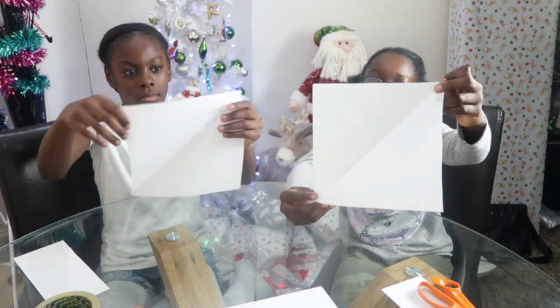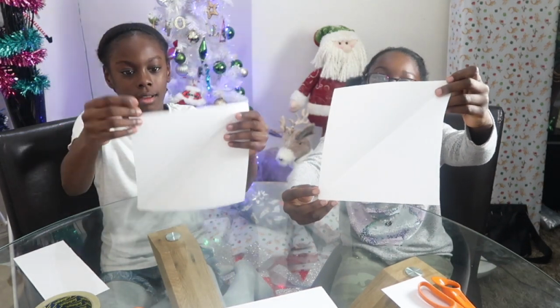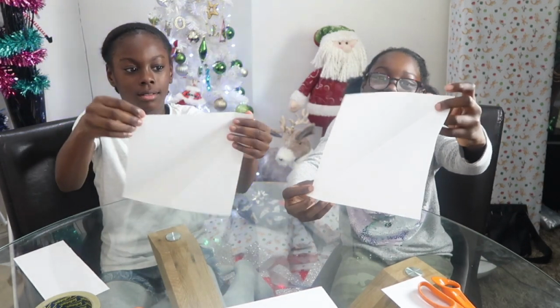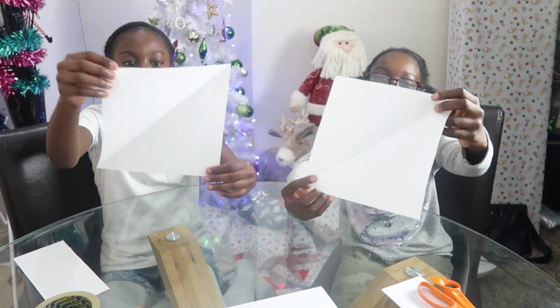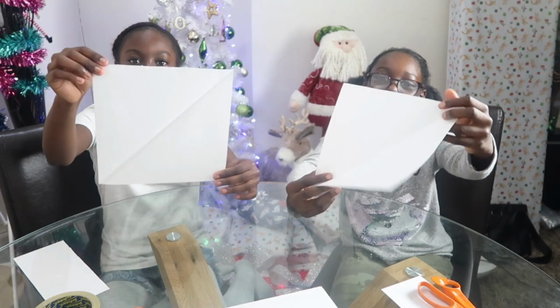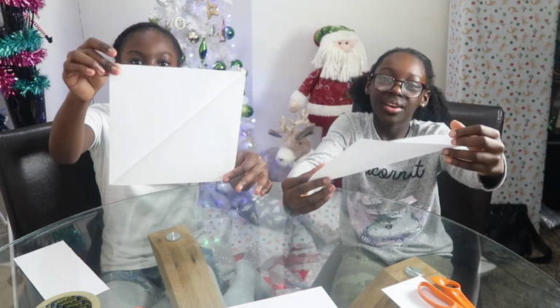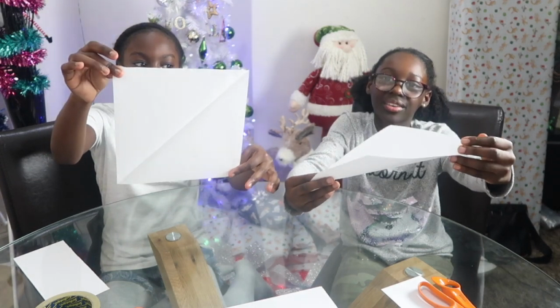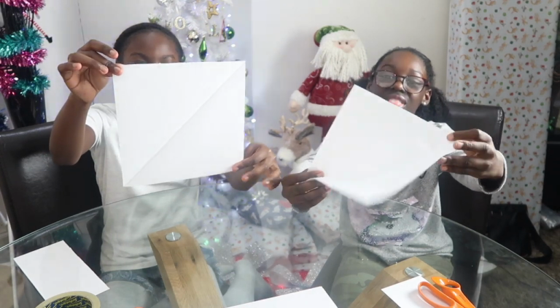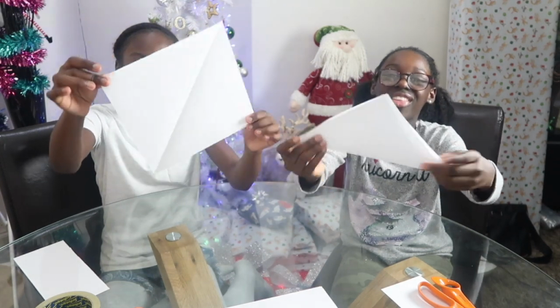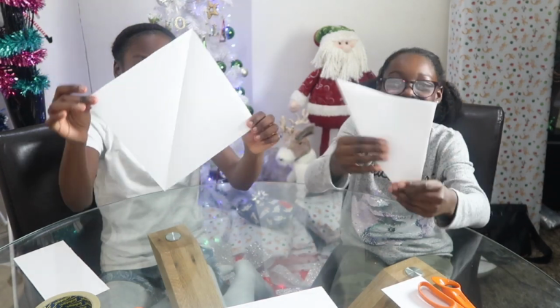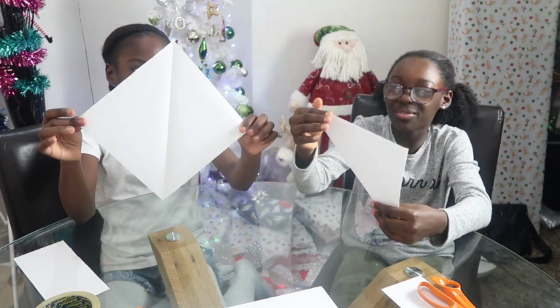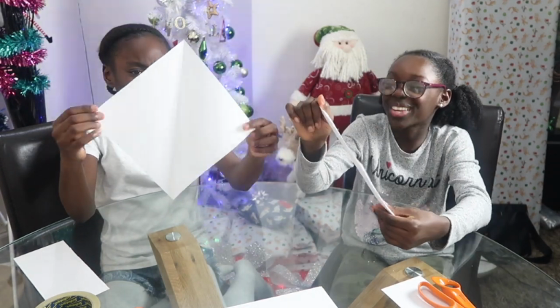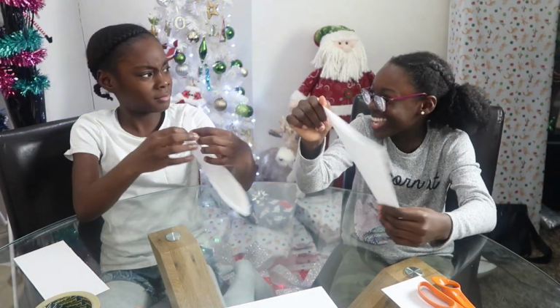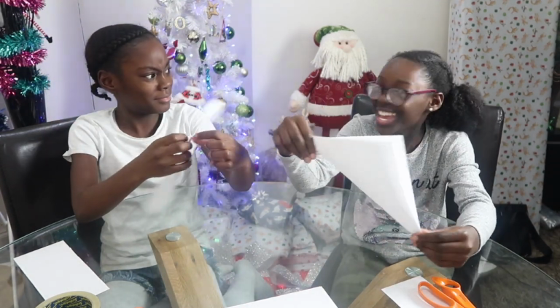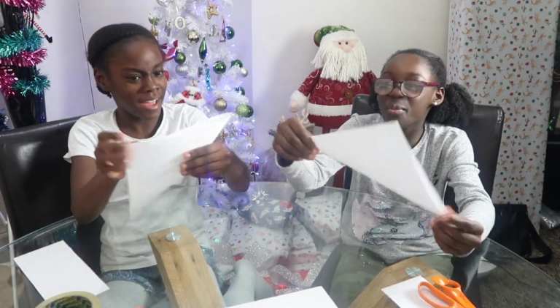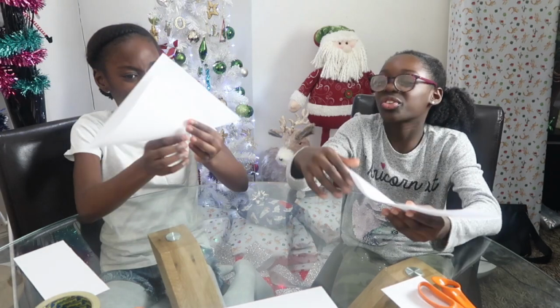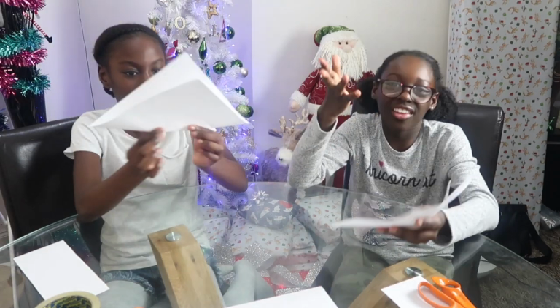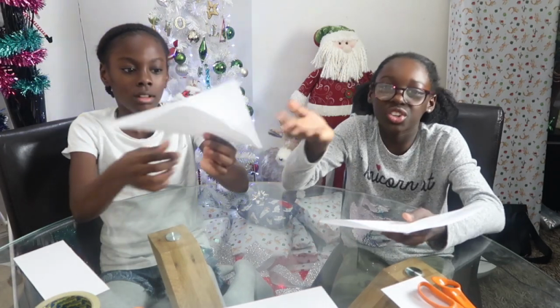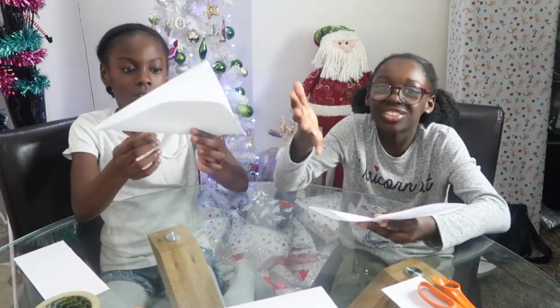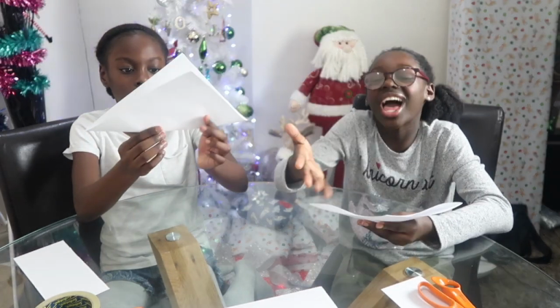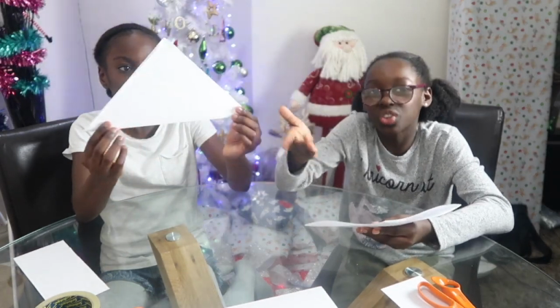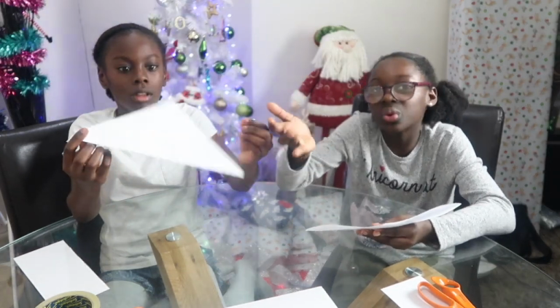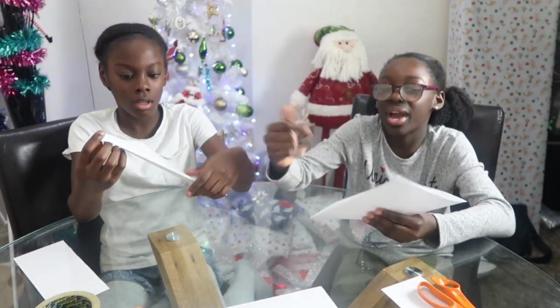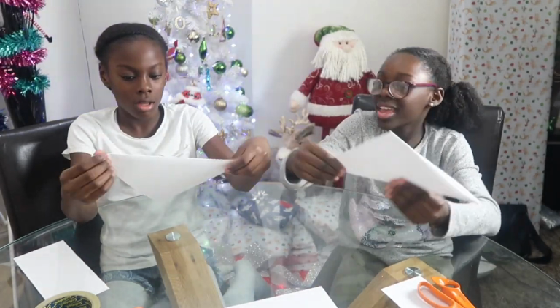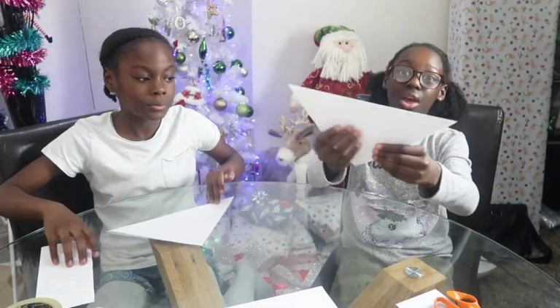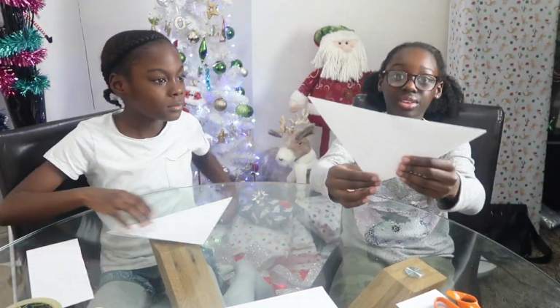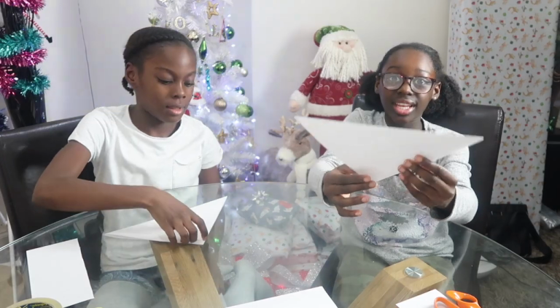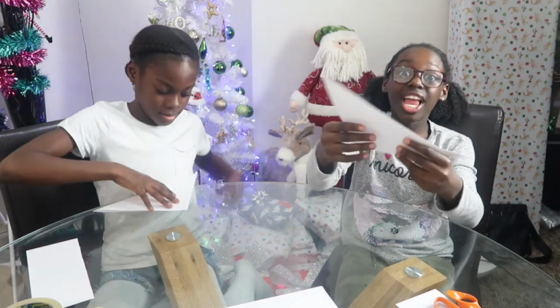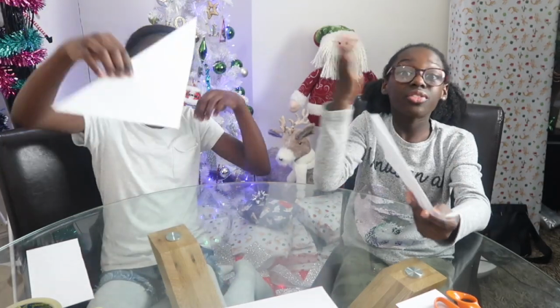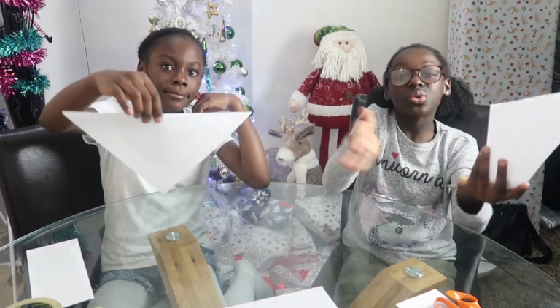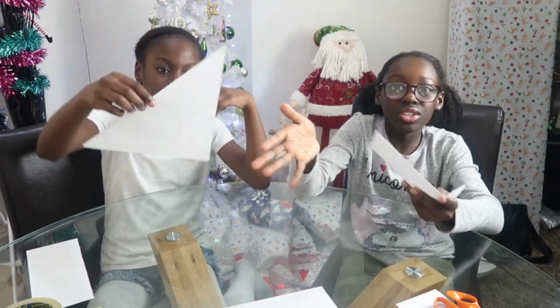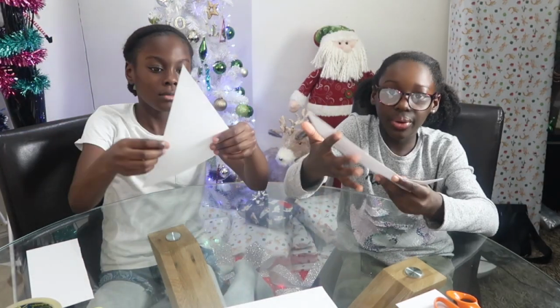We unfold it to a square like that, and then we close it back. We just have to make sure it's an actual equal square. So we've got this, and now we have to fold it into another triangle.